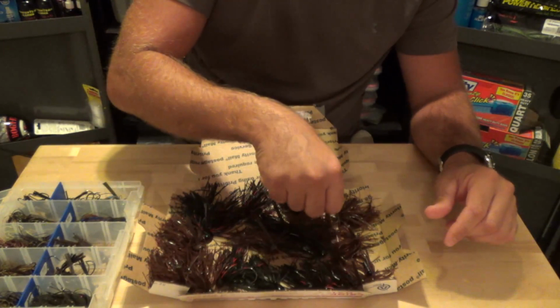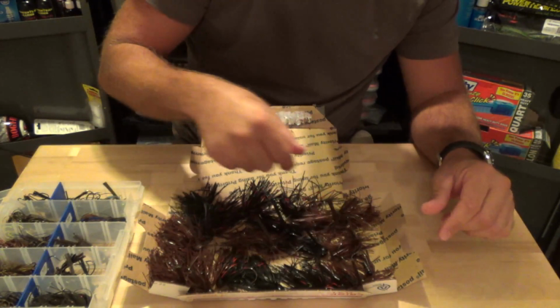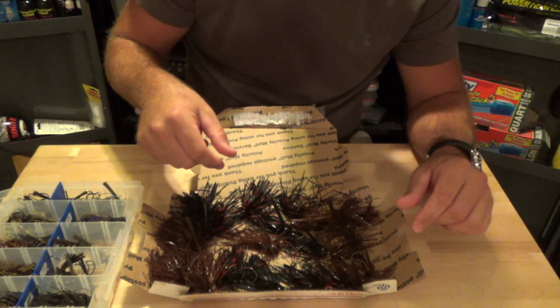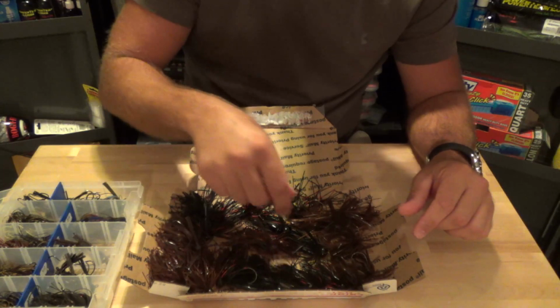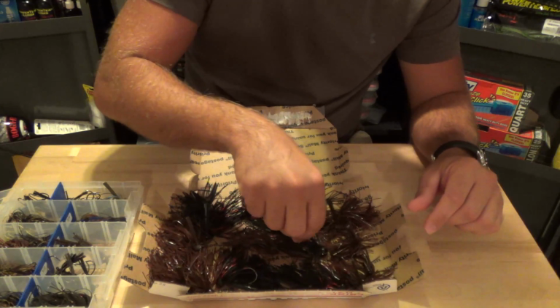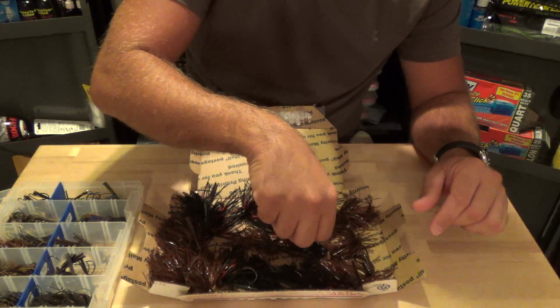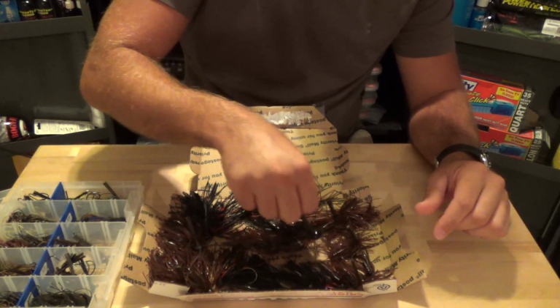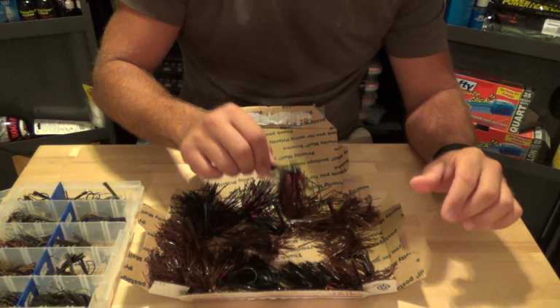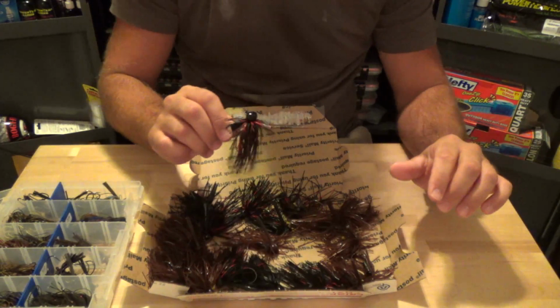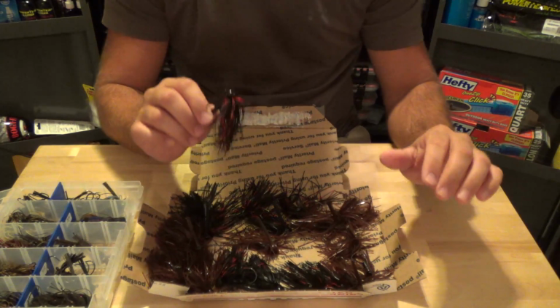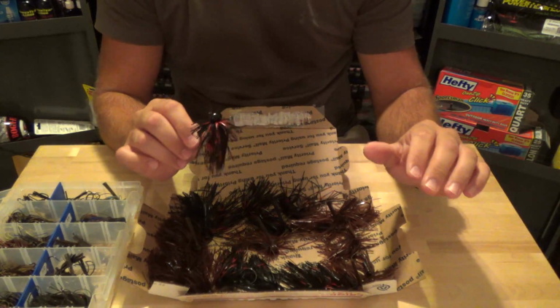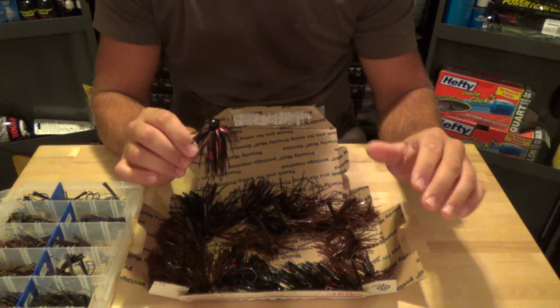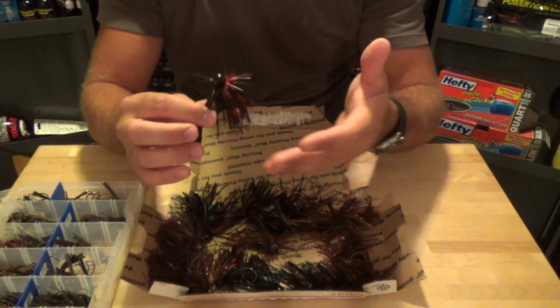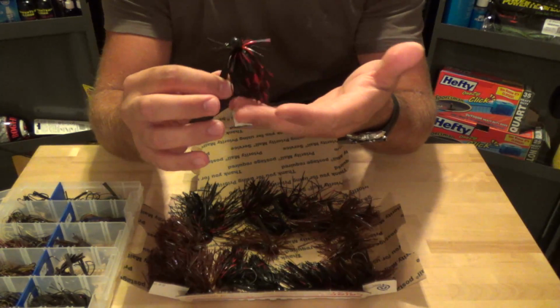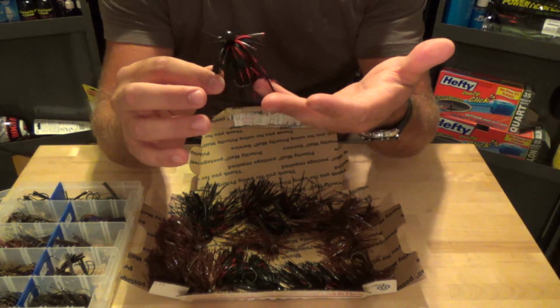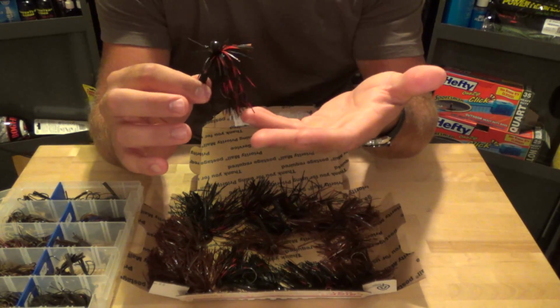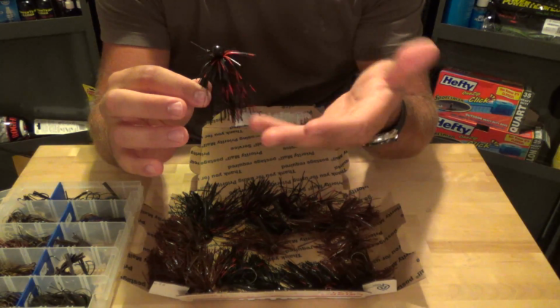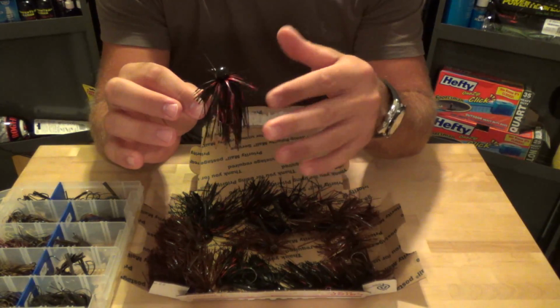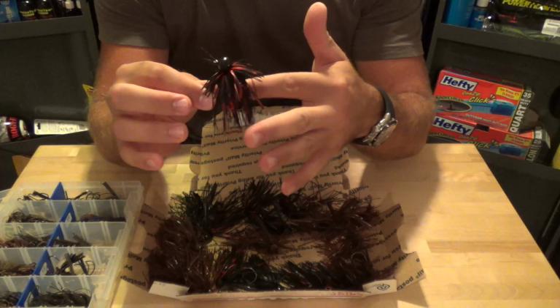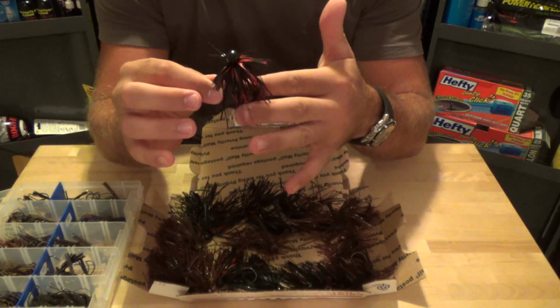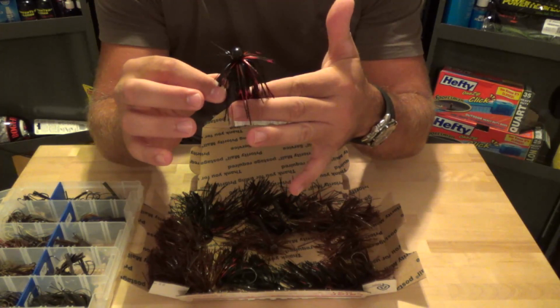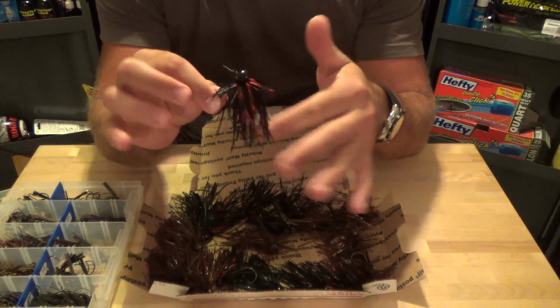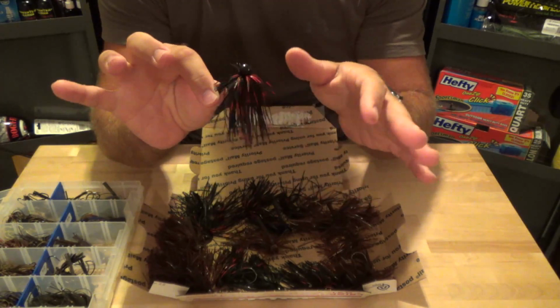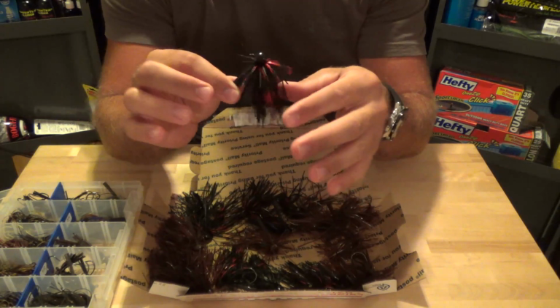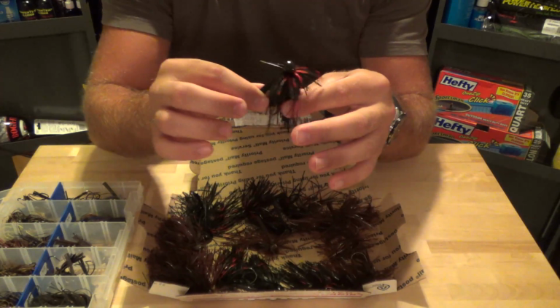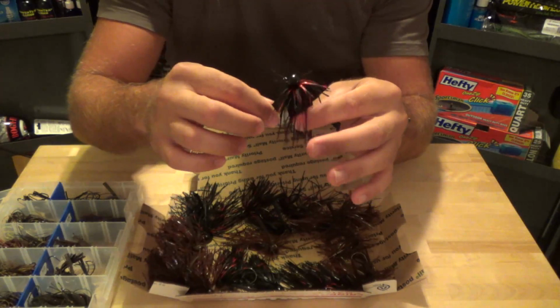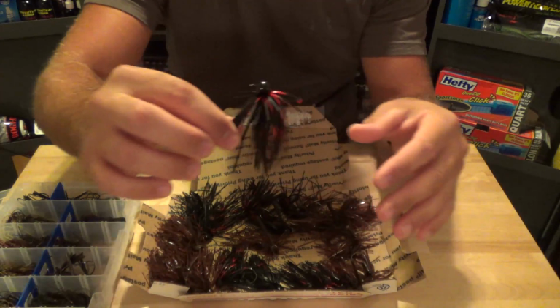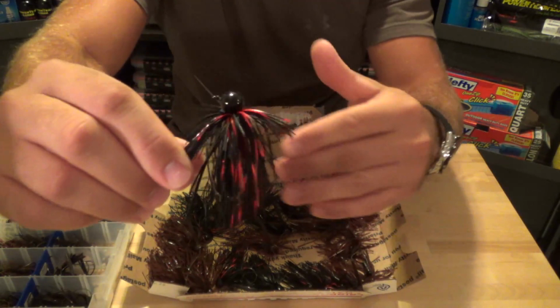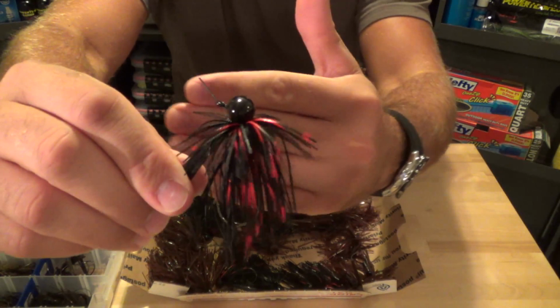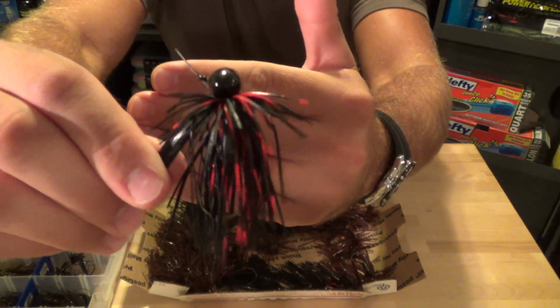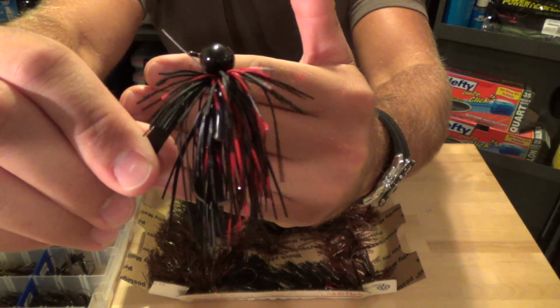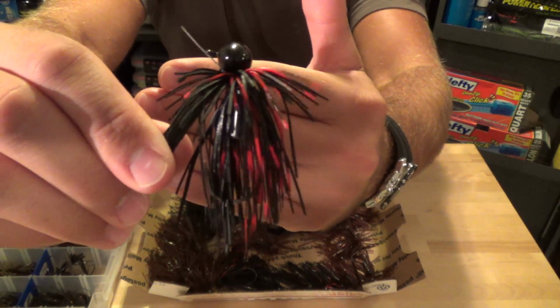Next we have the Football Heads. These are 1/2 ounce with a 5/0 hook, and the skirt is a 1-1/2 inch cut with shears, which kind of gives it a beat-up look. That's exactly what I was looking for.